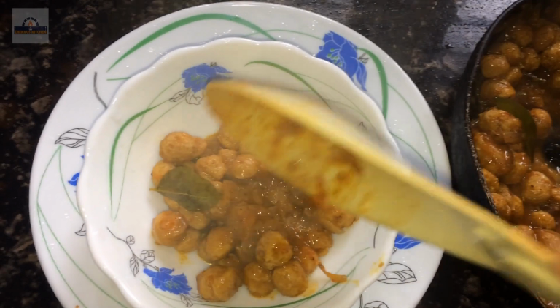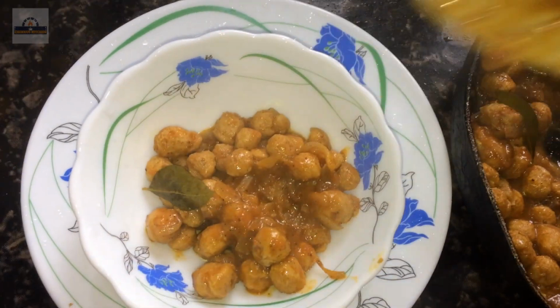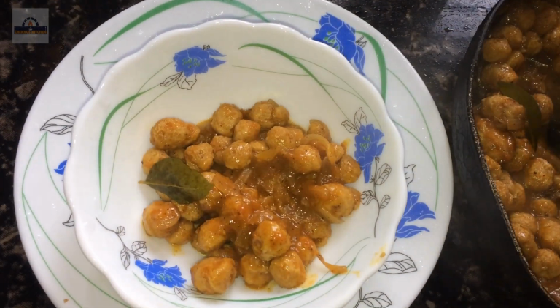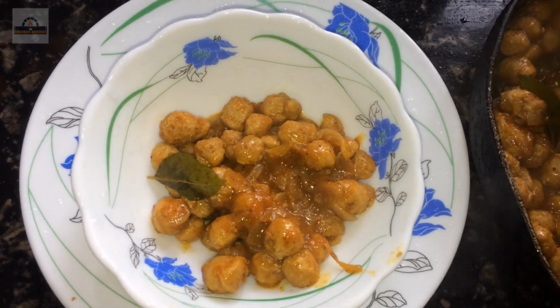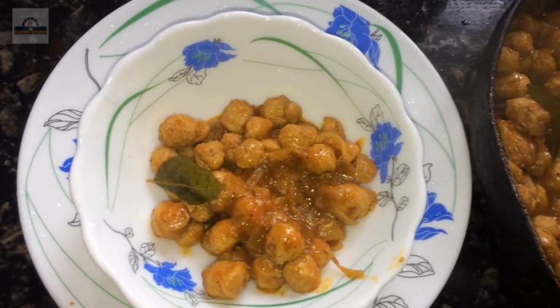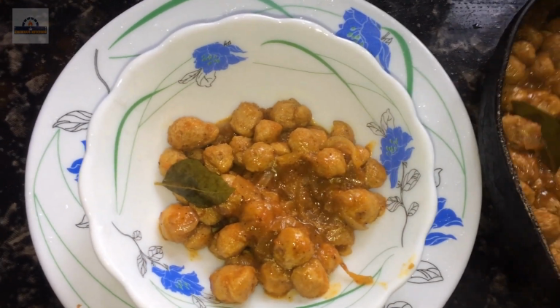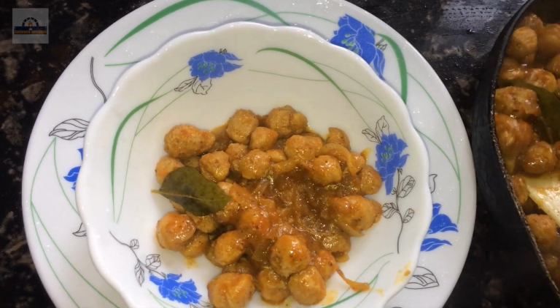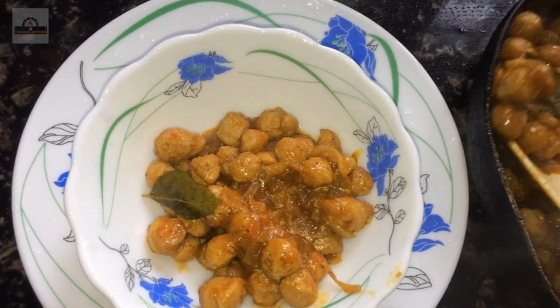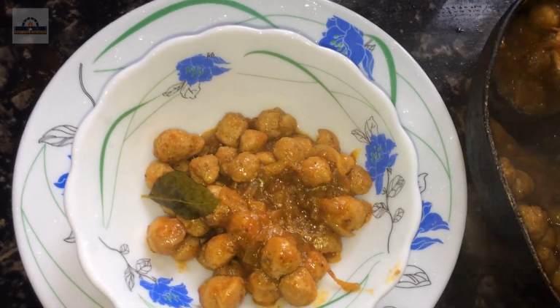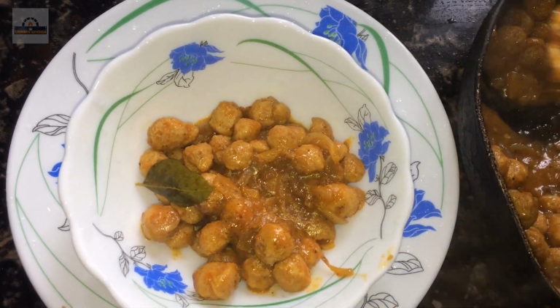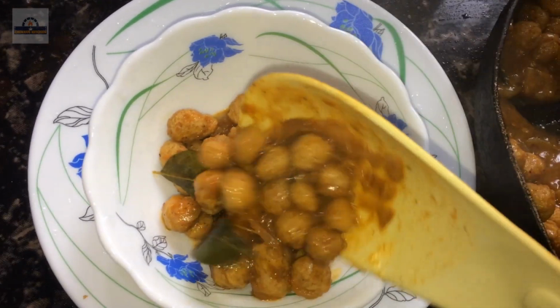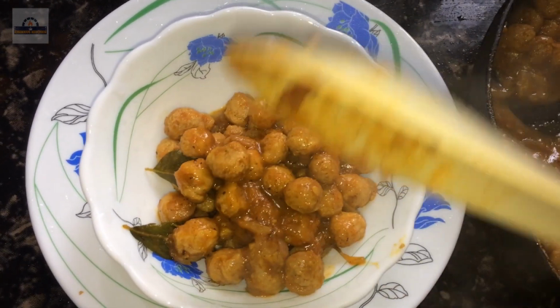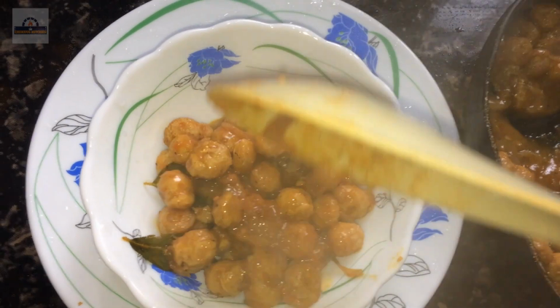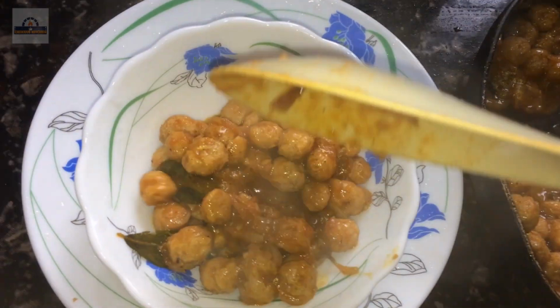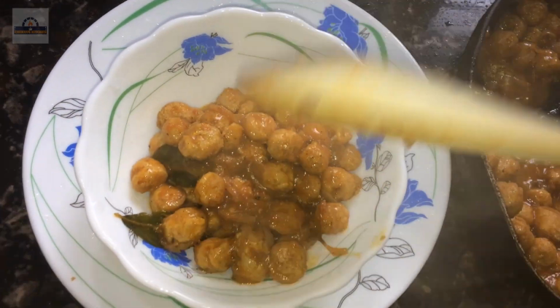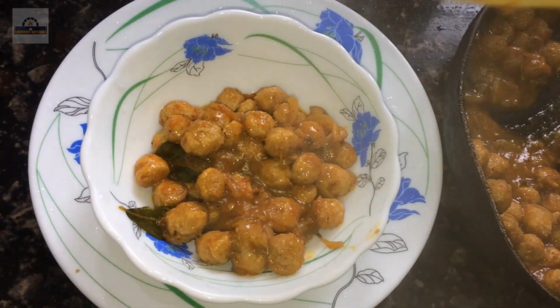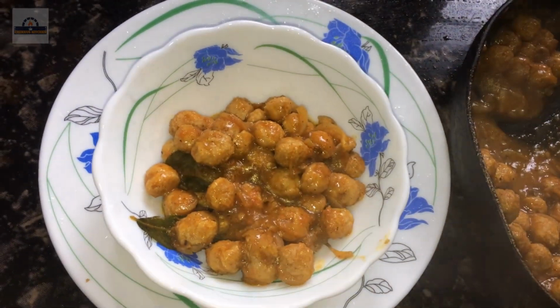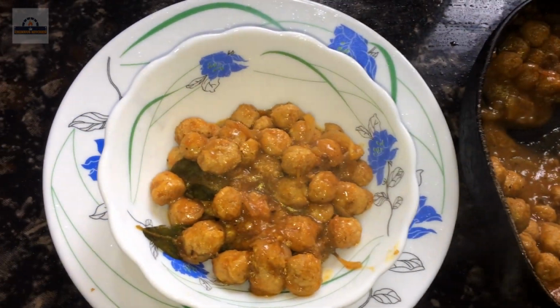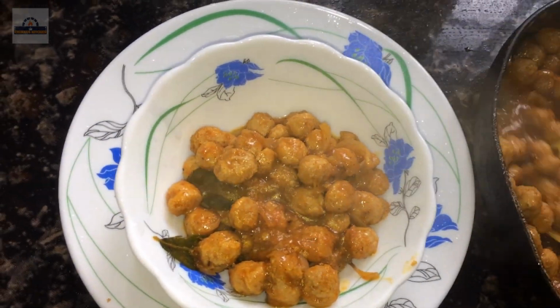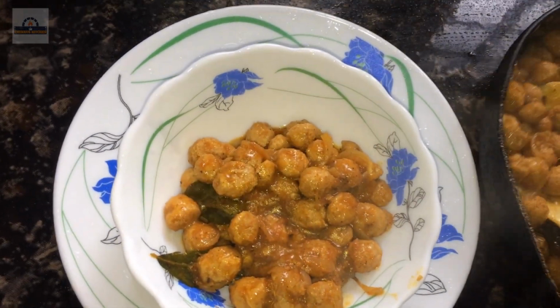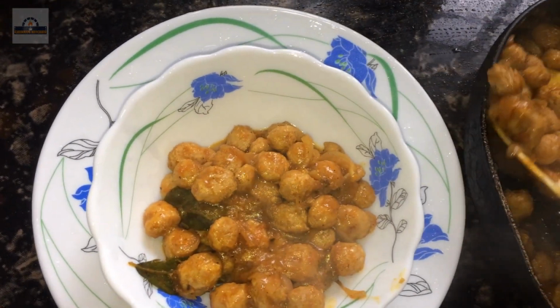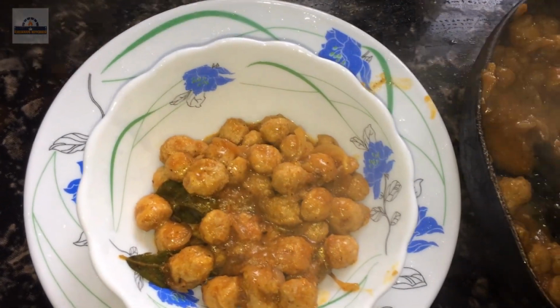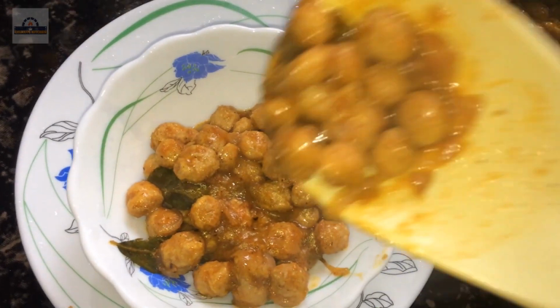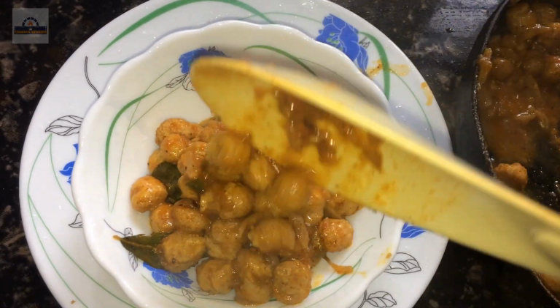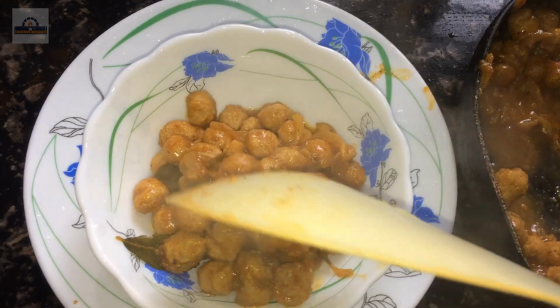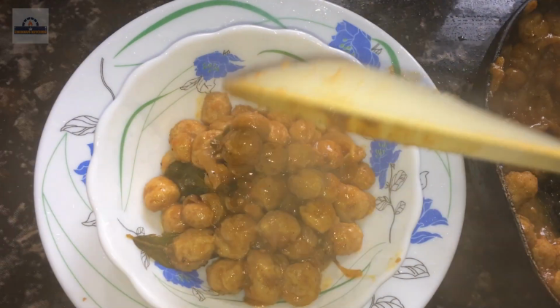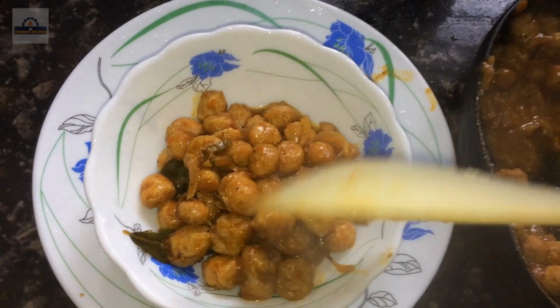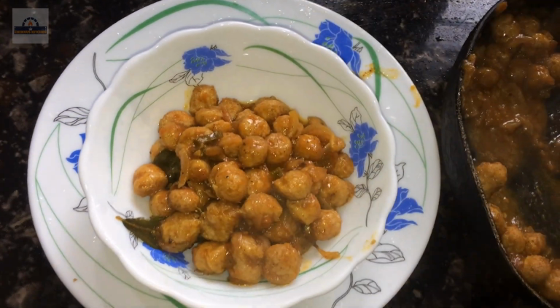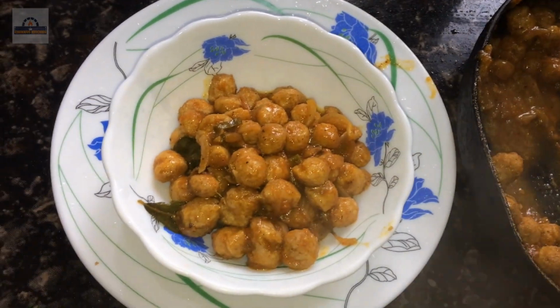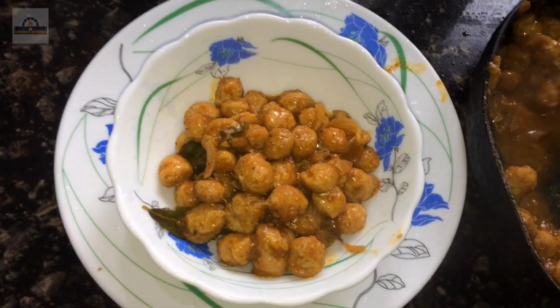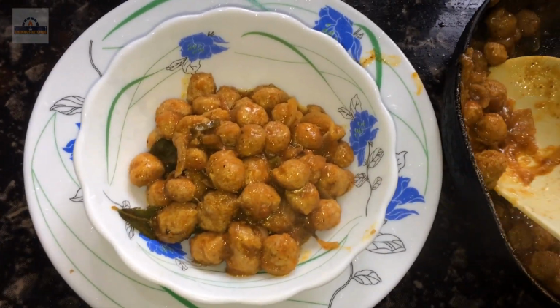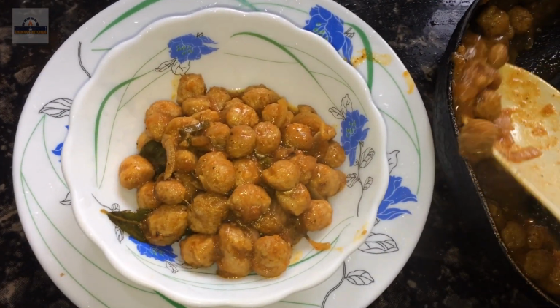Now we have to cook the recipe. The dish is also cooked and it is not so tasty. Now you will try to cook the rice. We will try to cook it. We will try this recipe. We will taste the taste. It is a good taste.